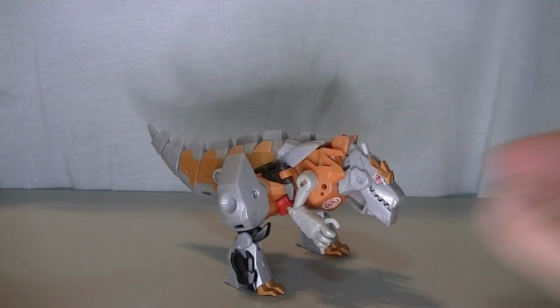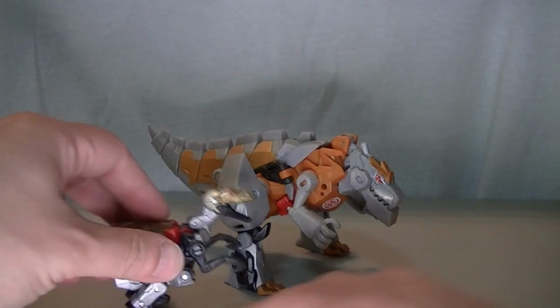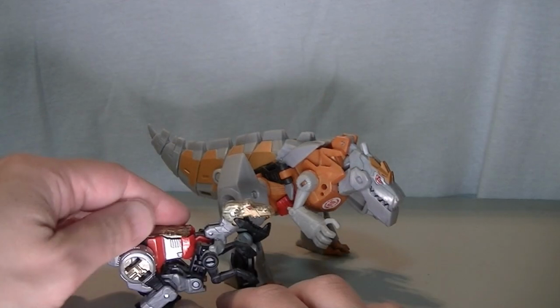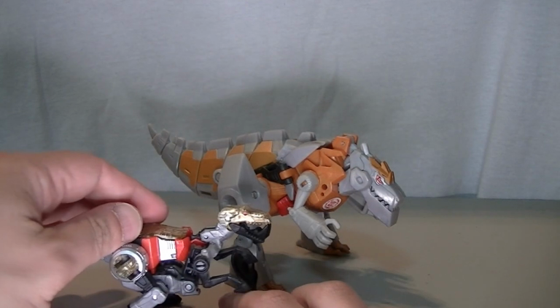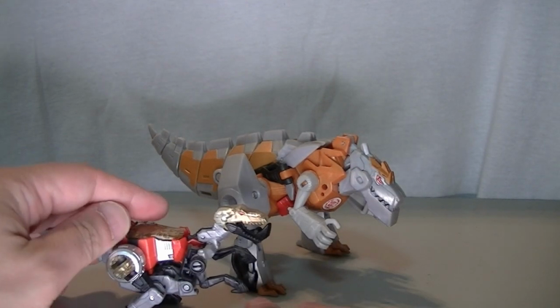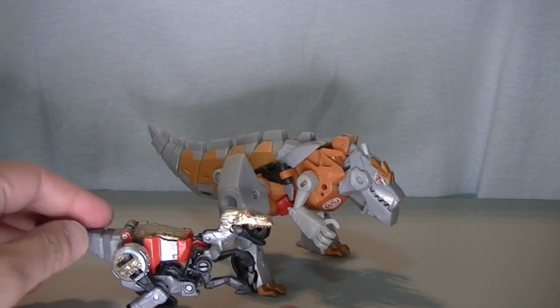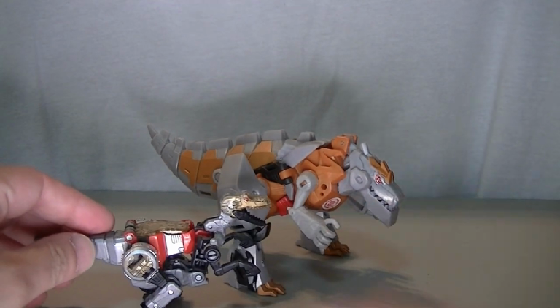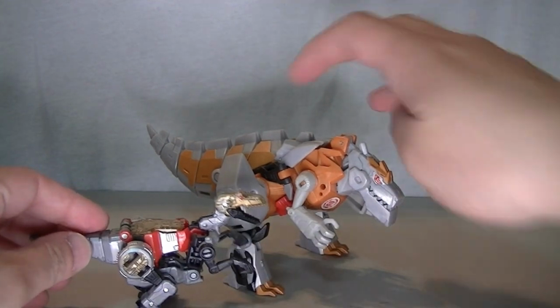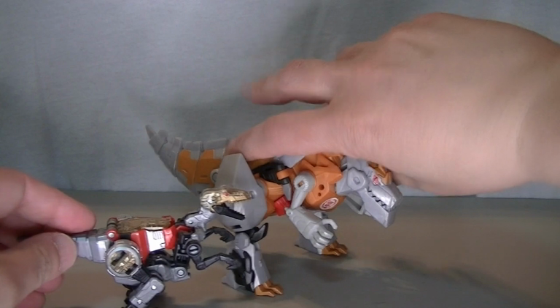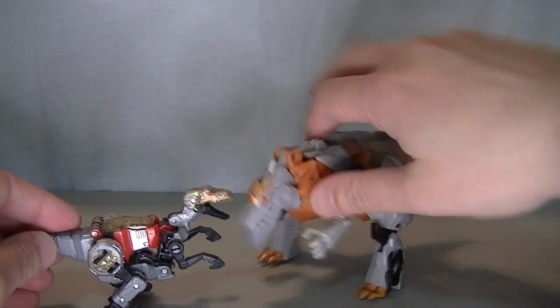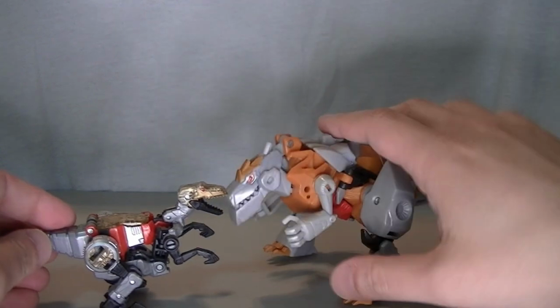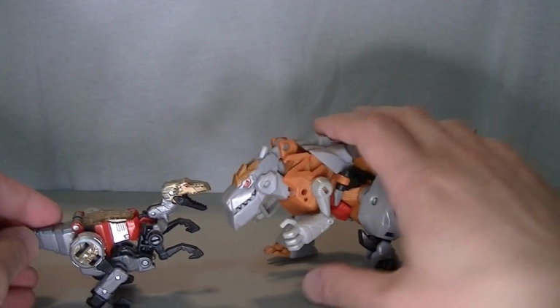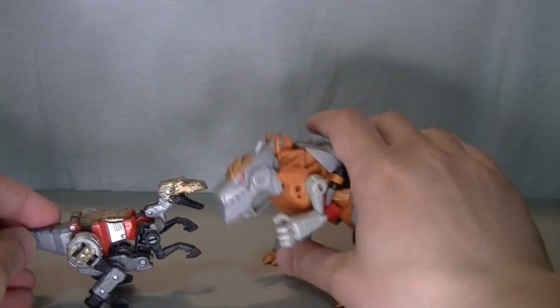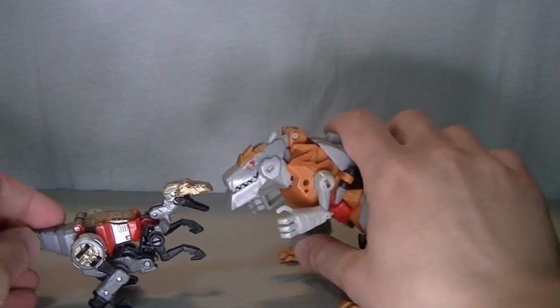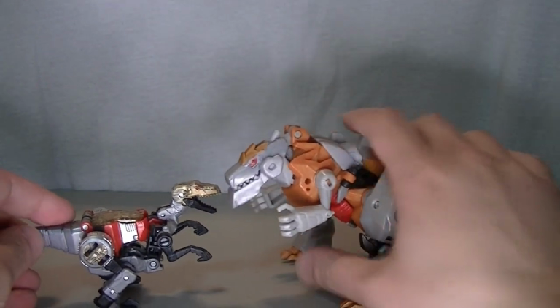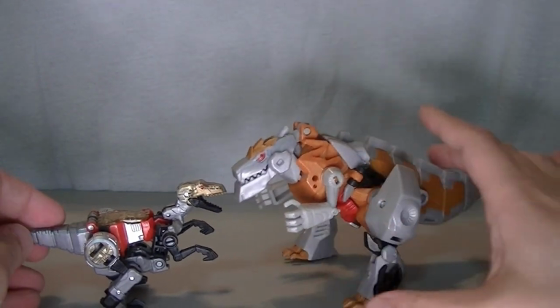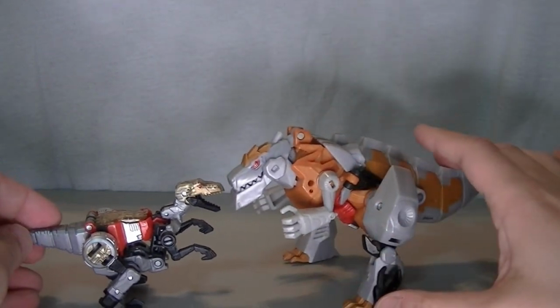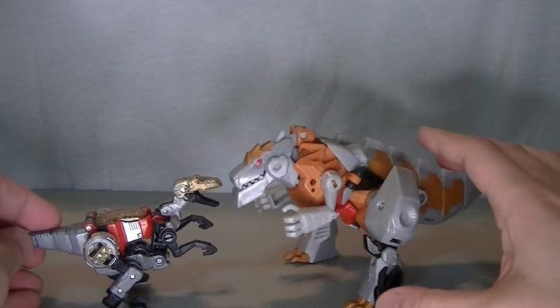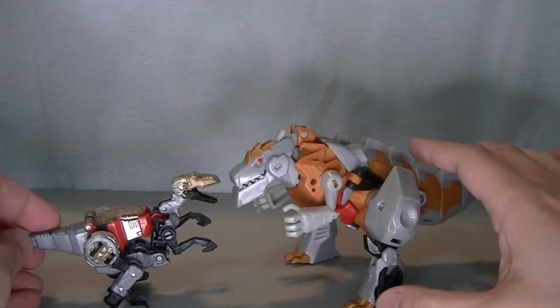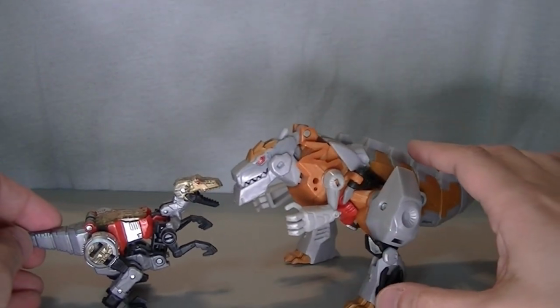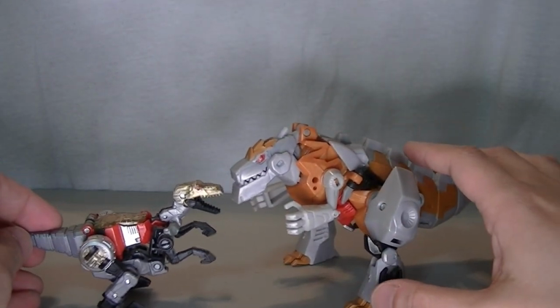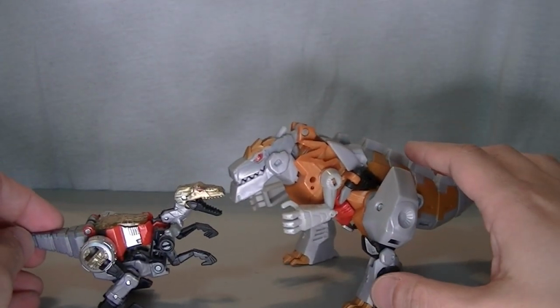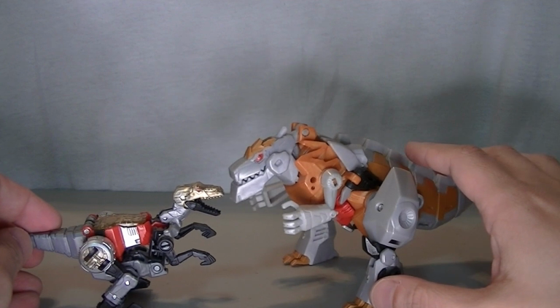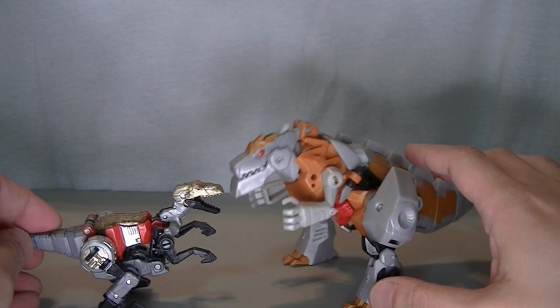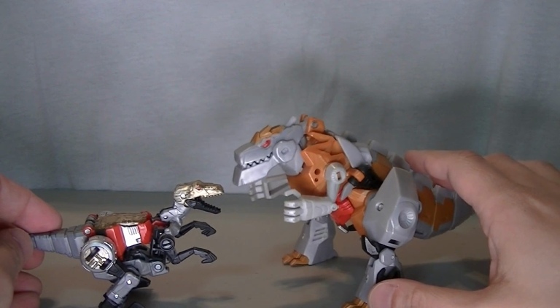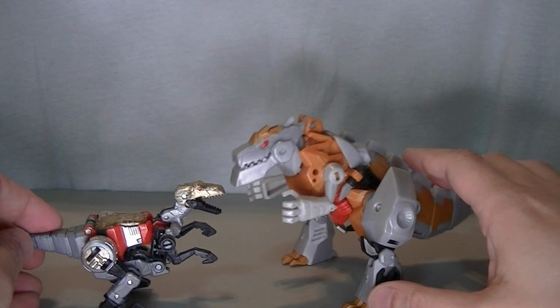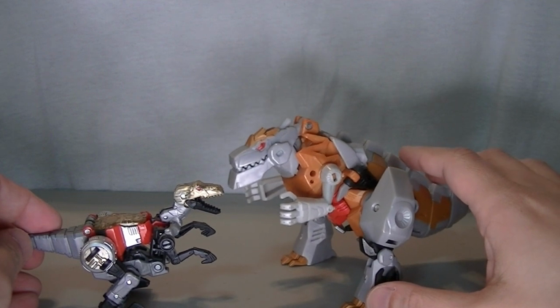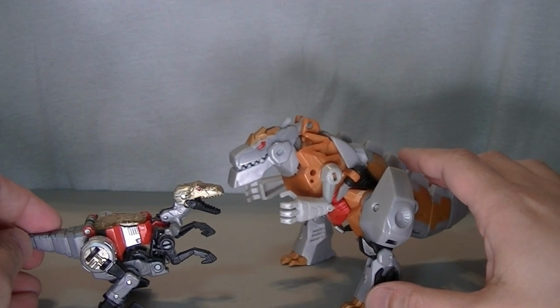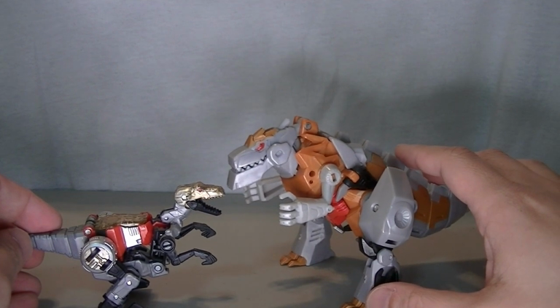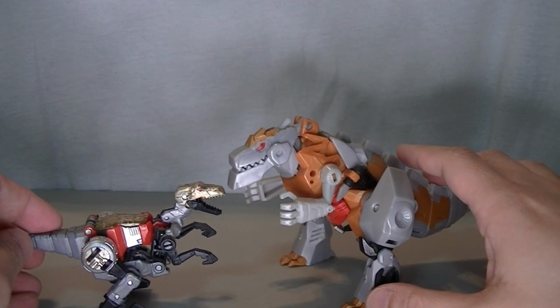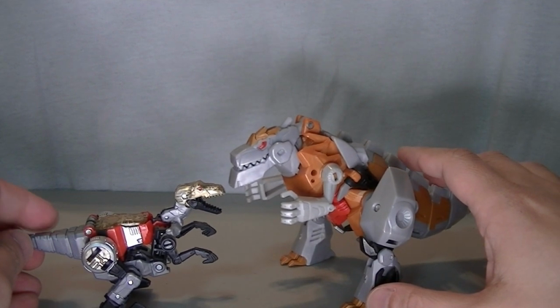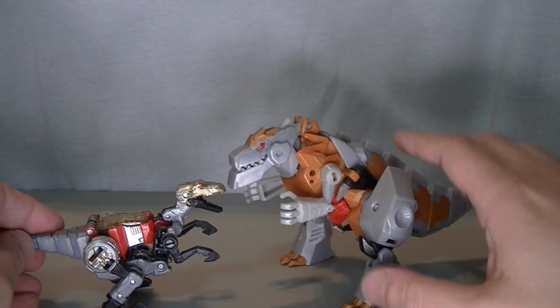He actually goes pretty well with the new Slash figure too. He's bigger than her, so he still has kind of the whole 'me Grimlock protect daughter' kind of vibe going on.